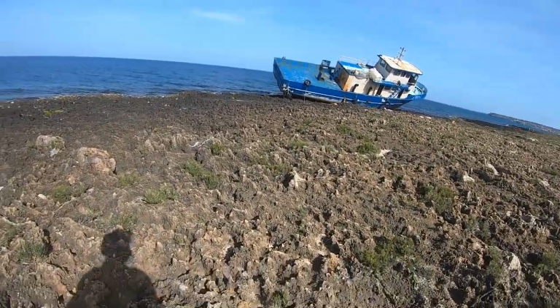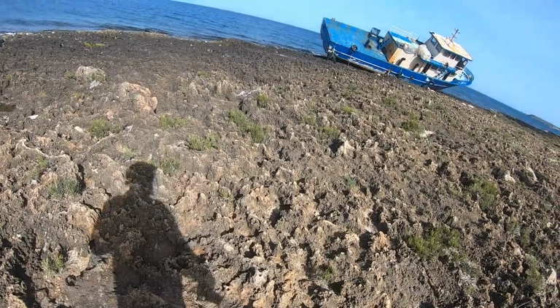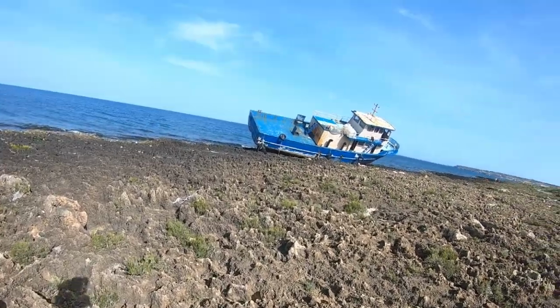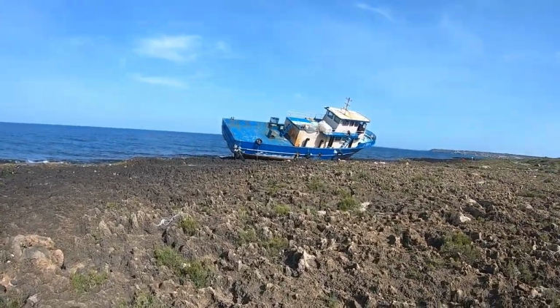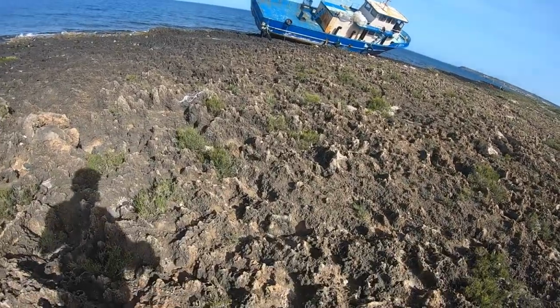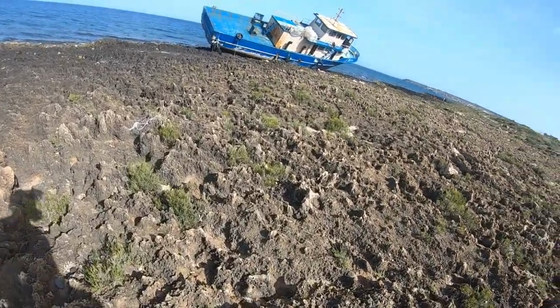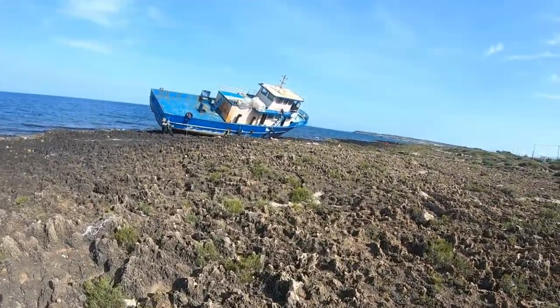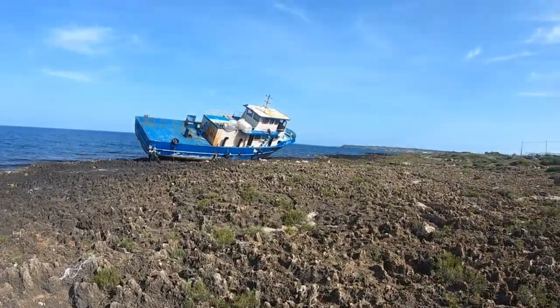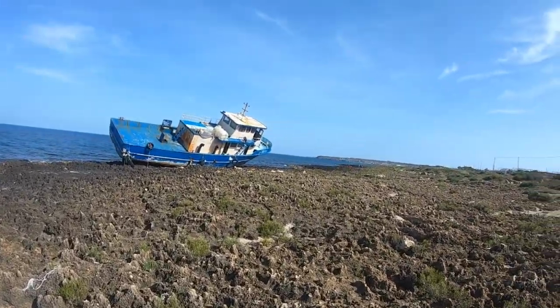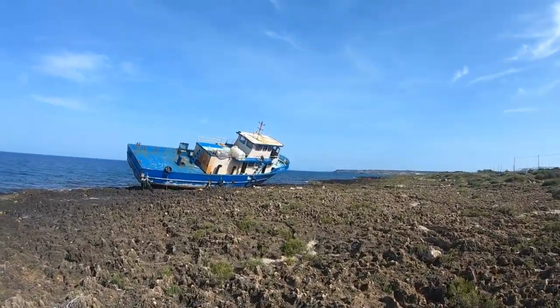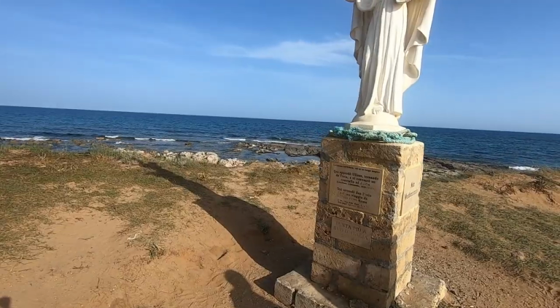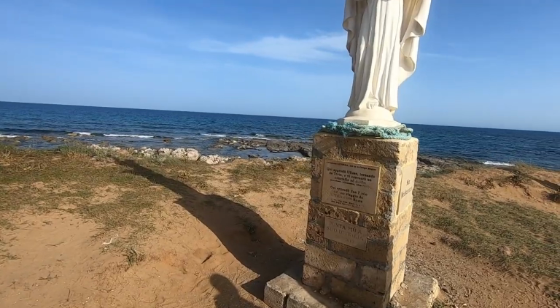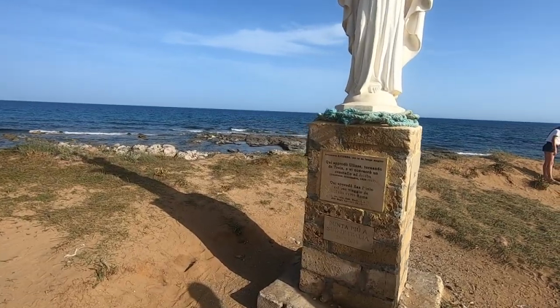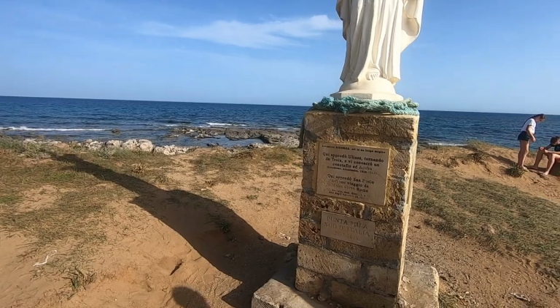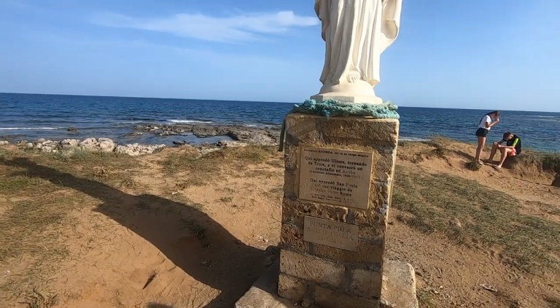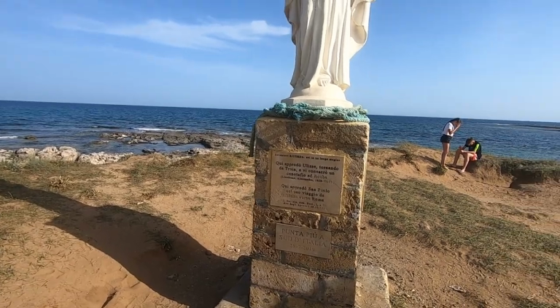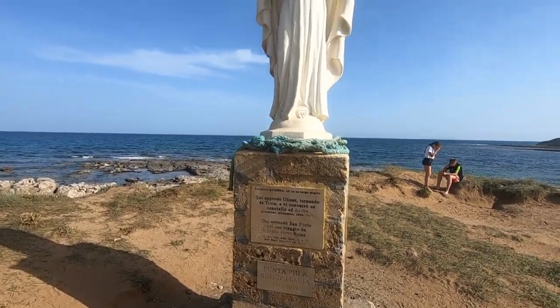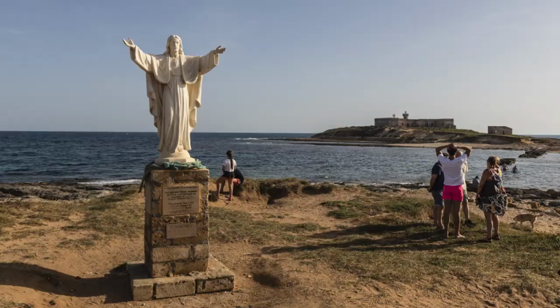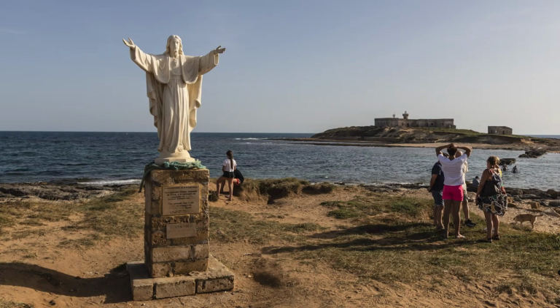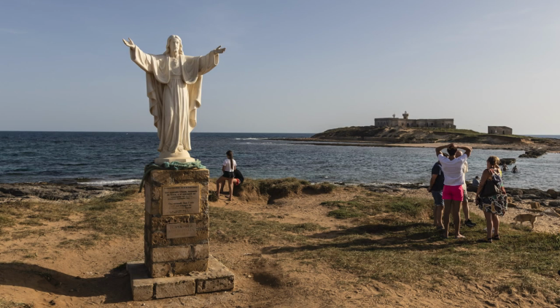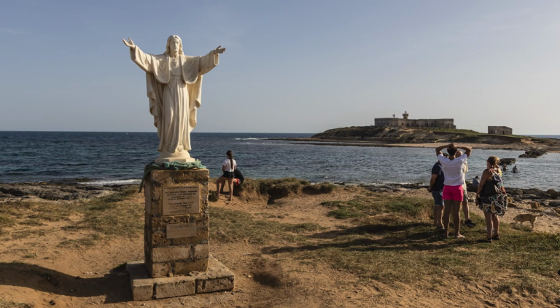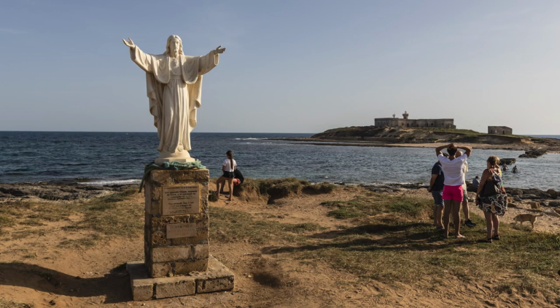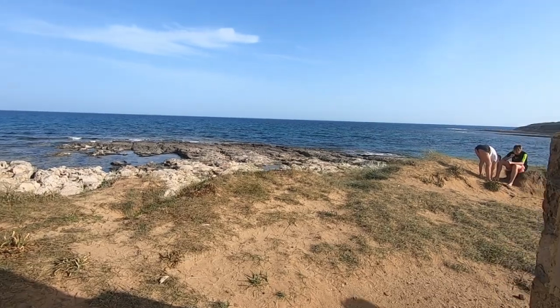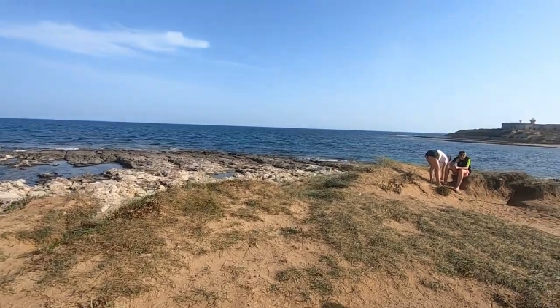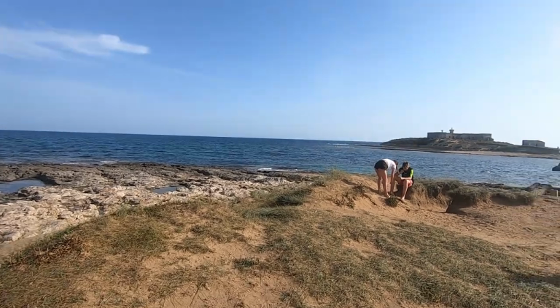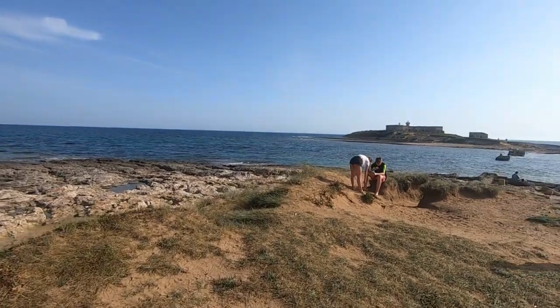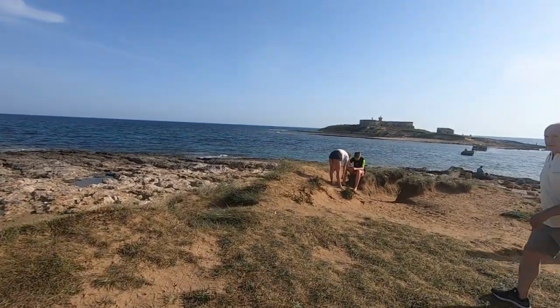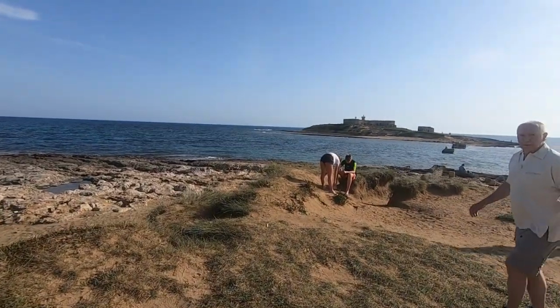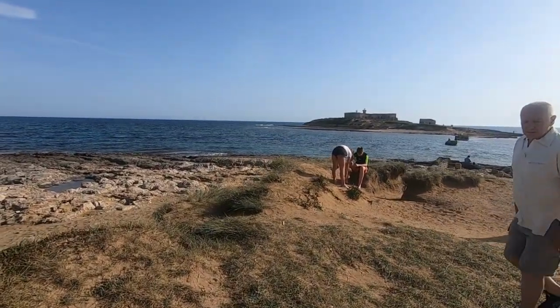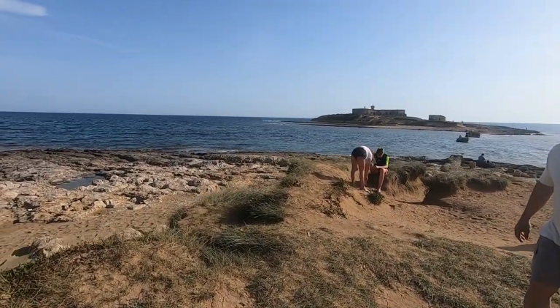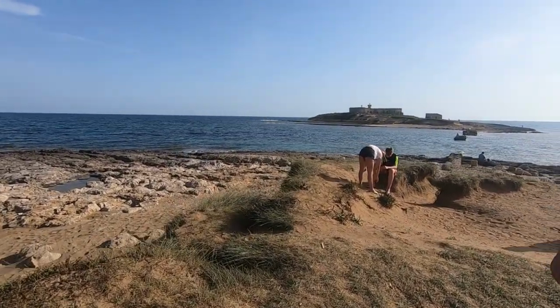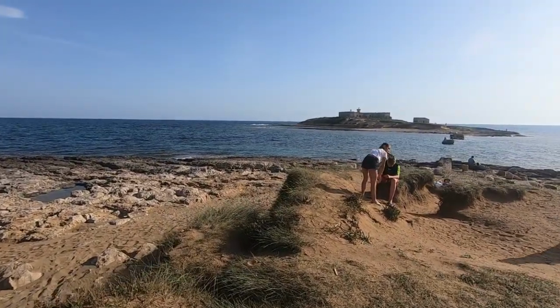I am going to film this small boat as well. This is definitely the most southern port of Italy. There is an island over there, but now the water is just too high.